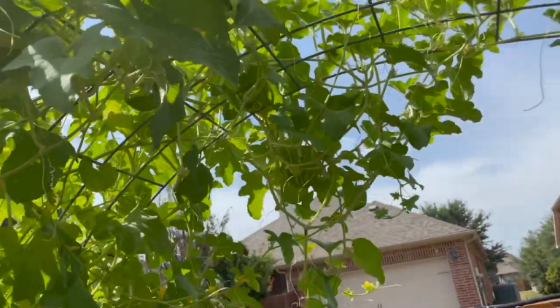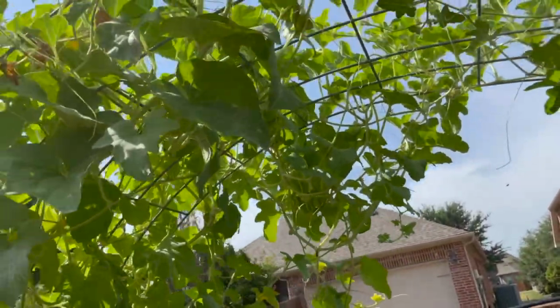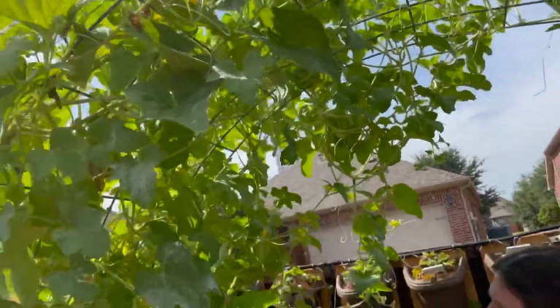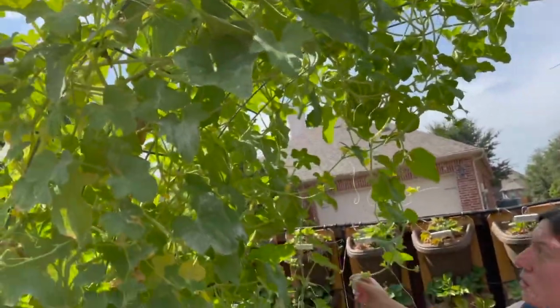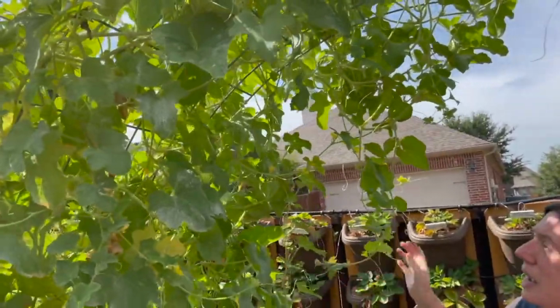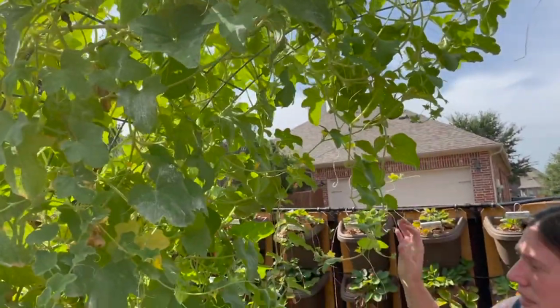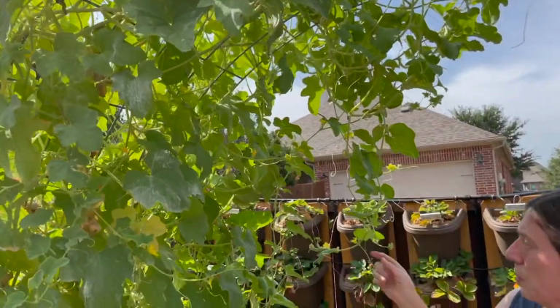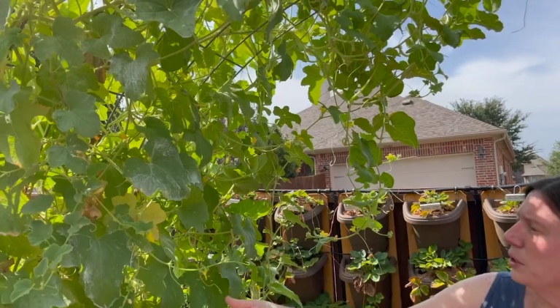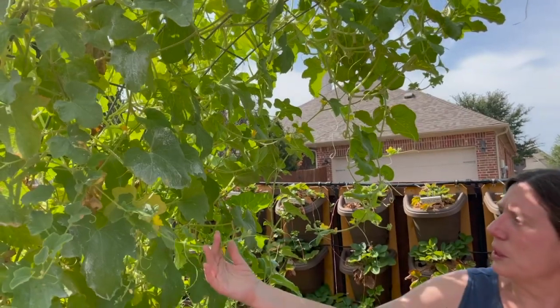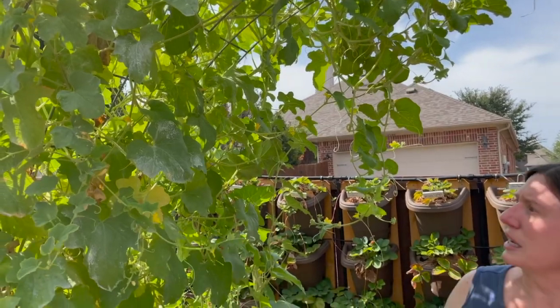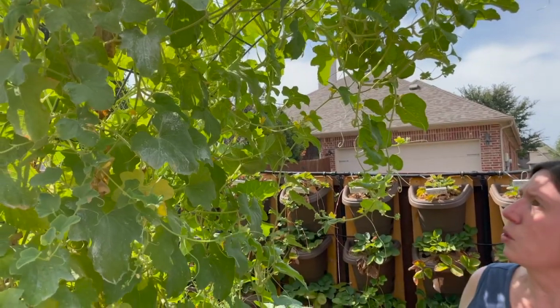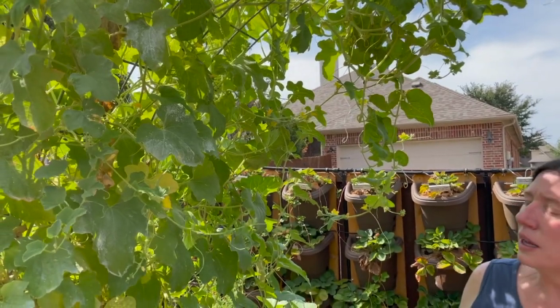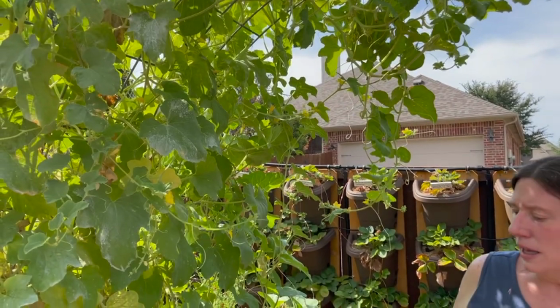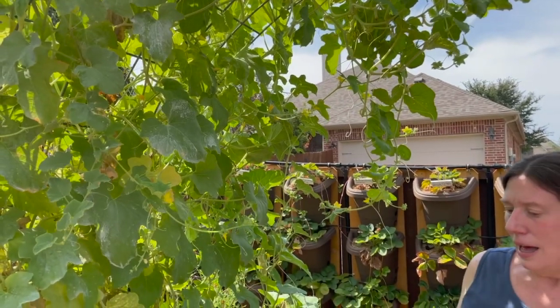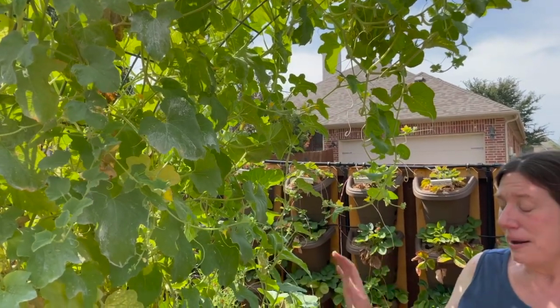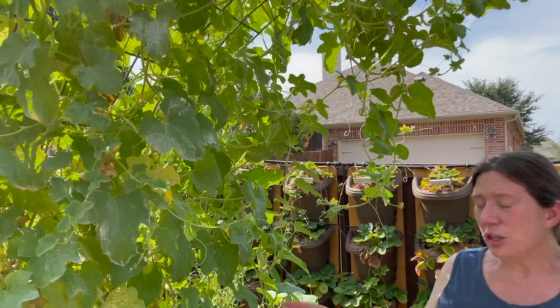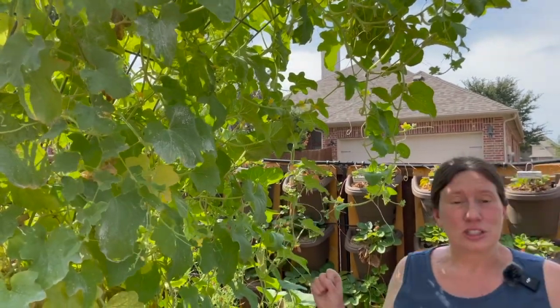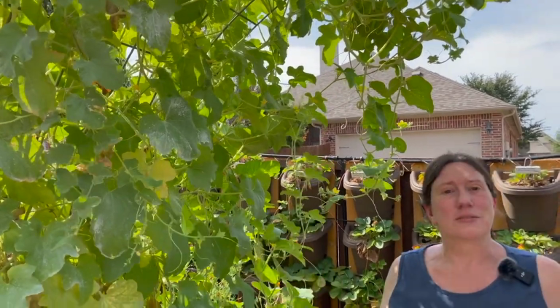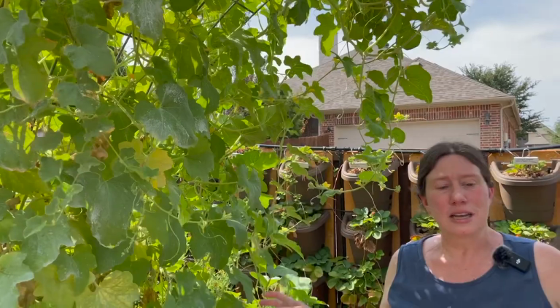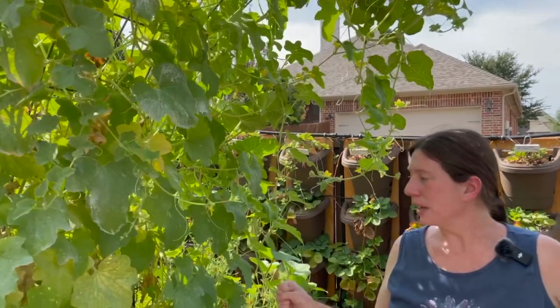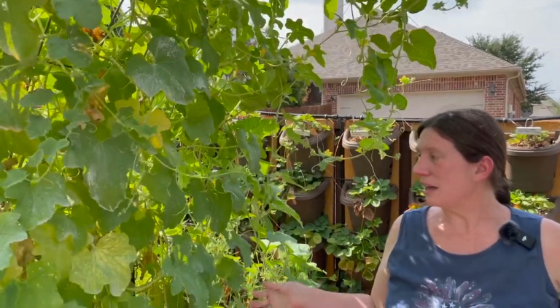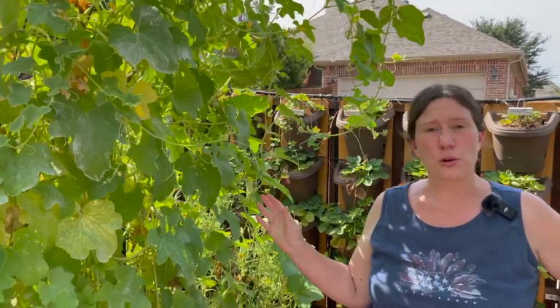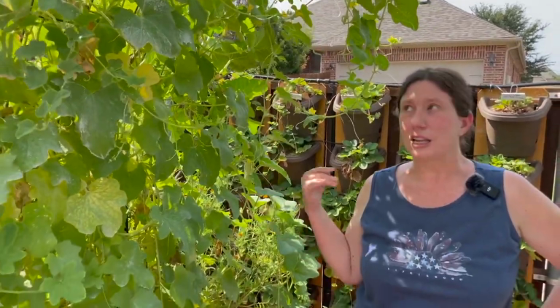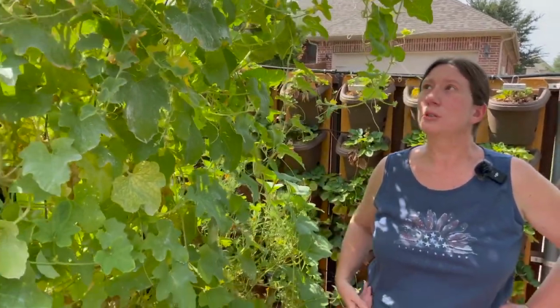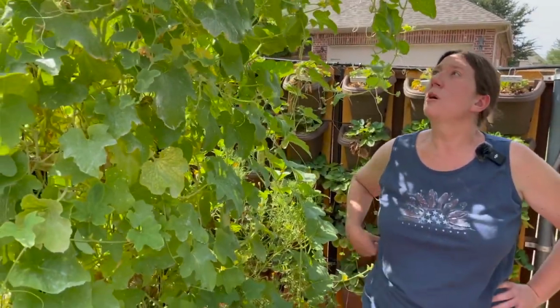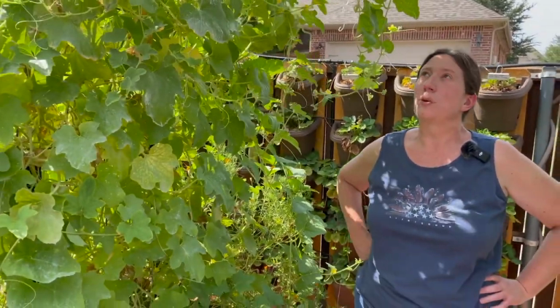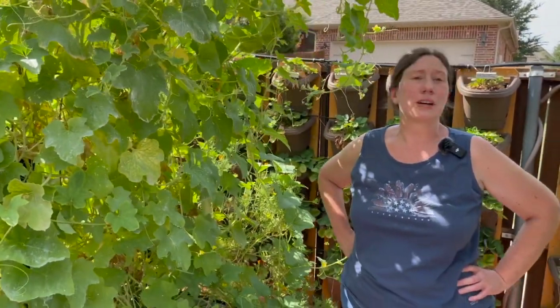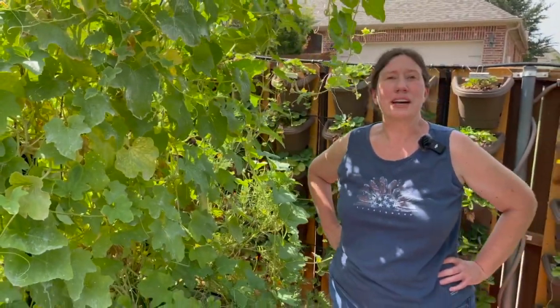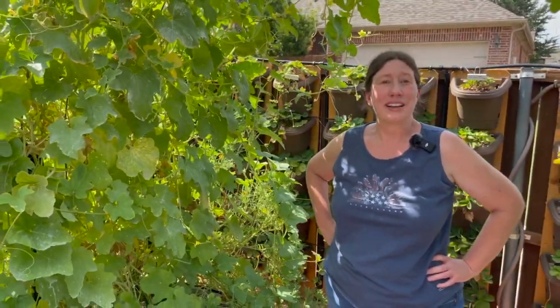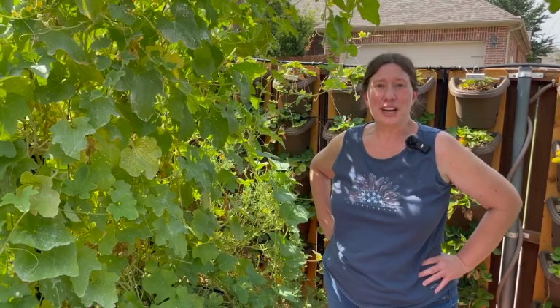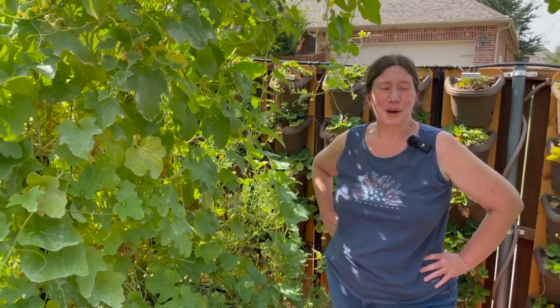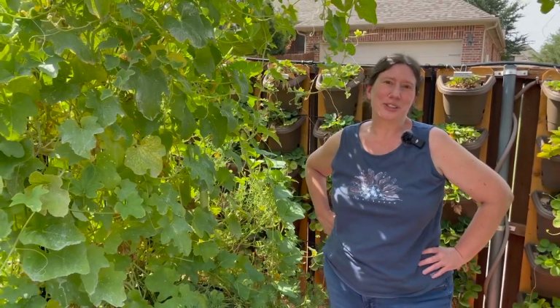I still have a couple of Armenian yard longs growing and I've seen plenty of blooms, so I'm sure I'll get more. I'm not sure if I should just leave this plant through the fall and let it produce, or if I should pull it out and try something else. Let me know down in the comments what you think.